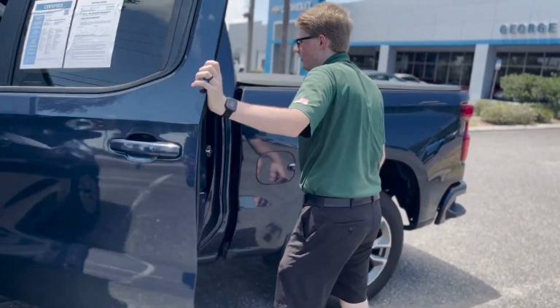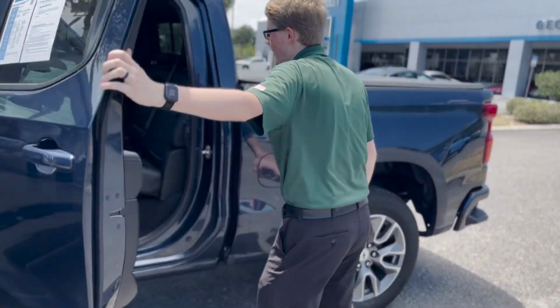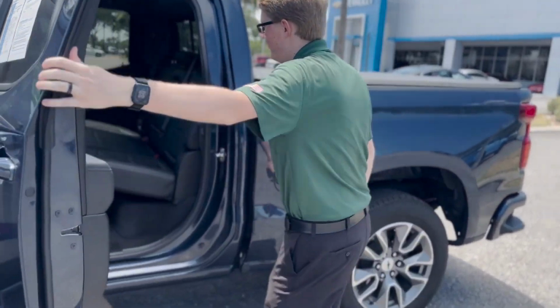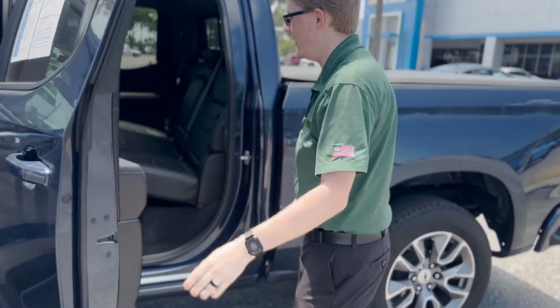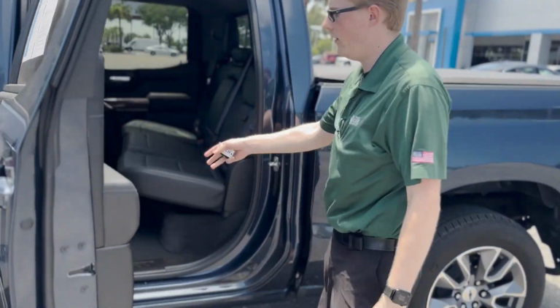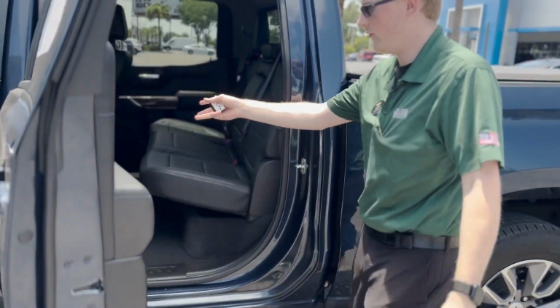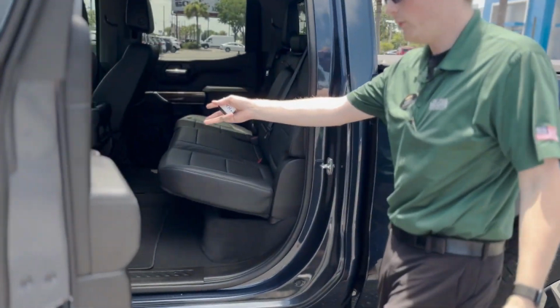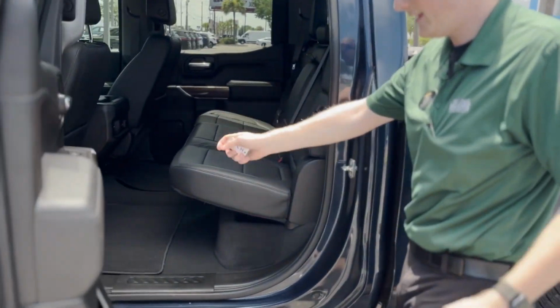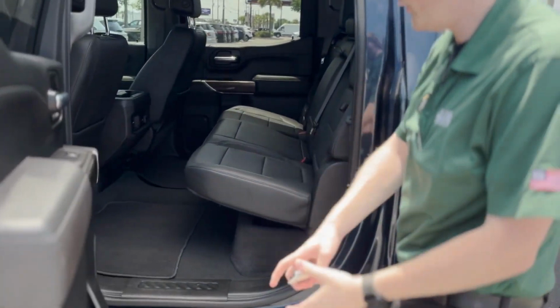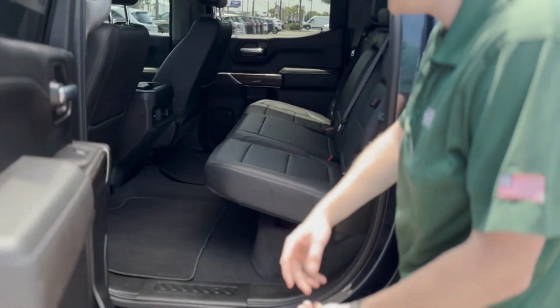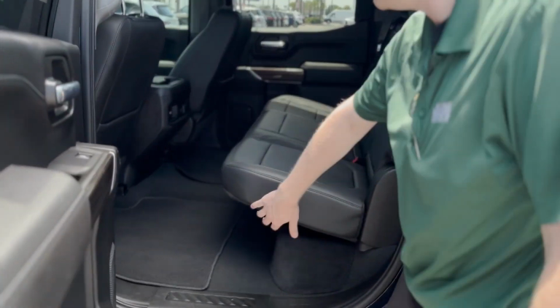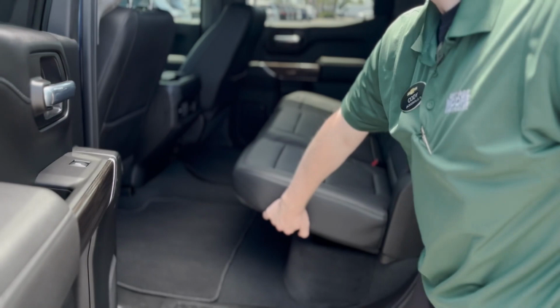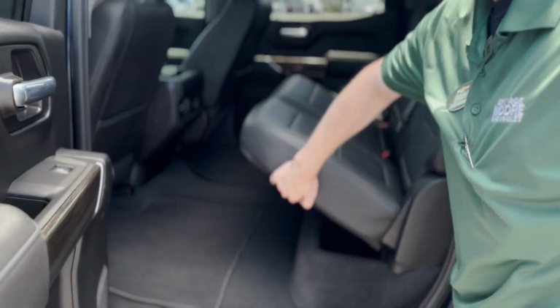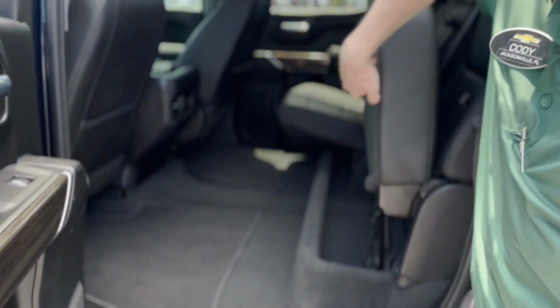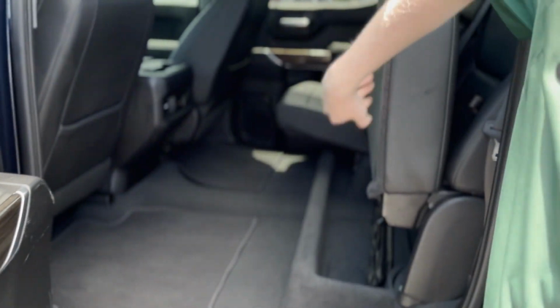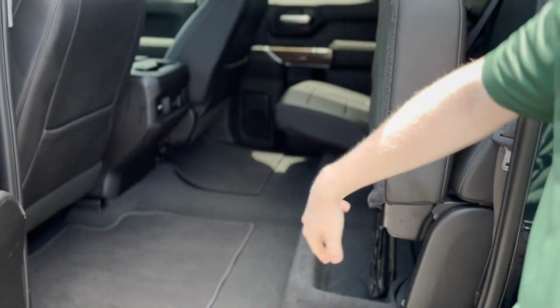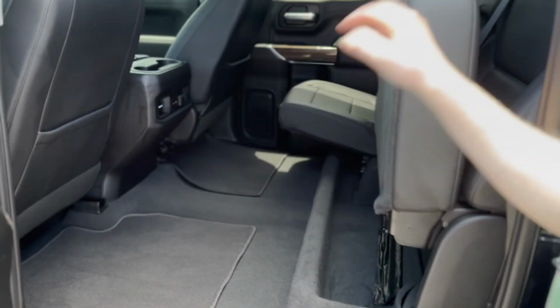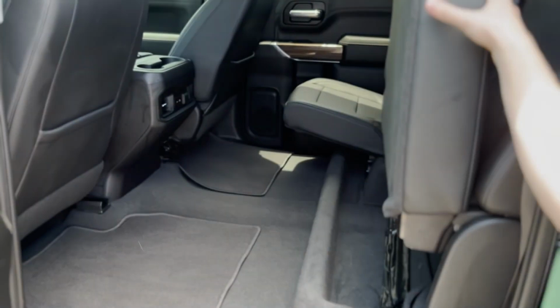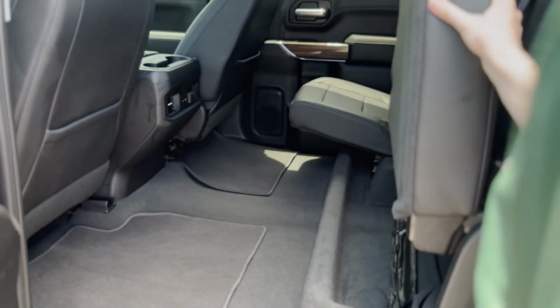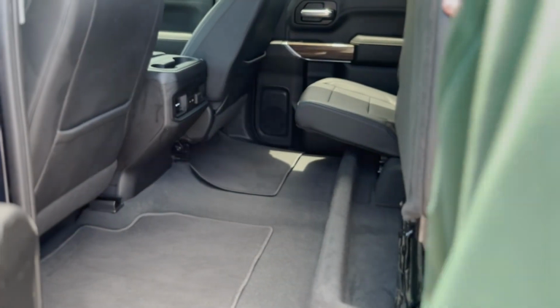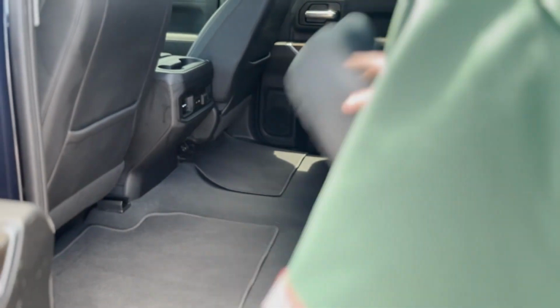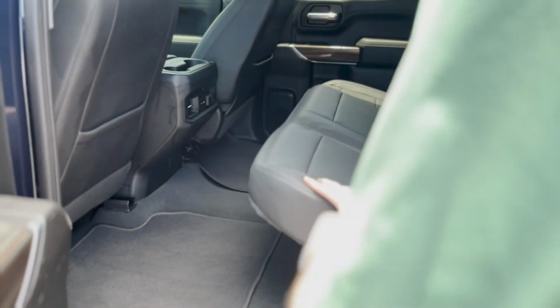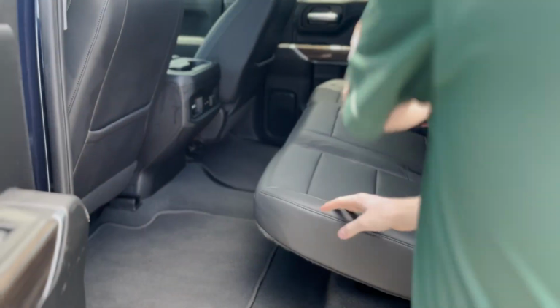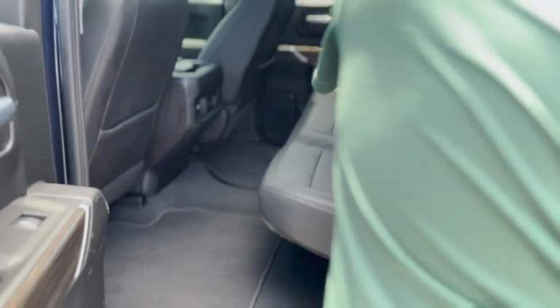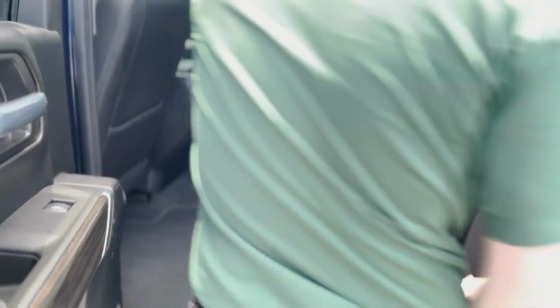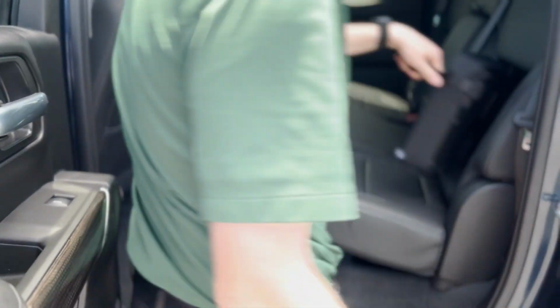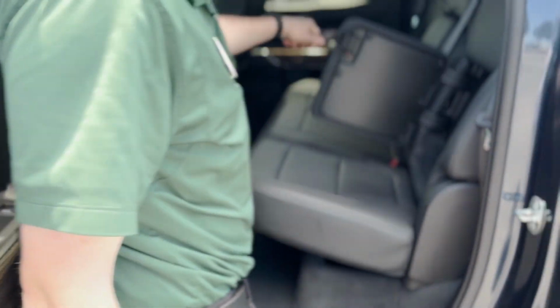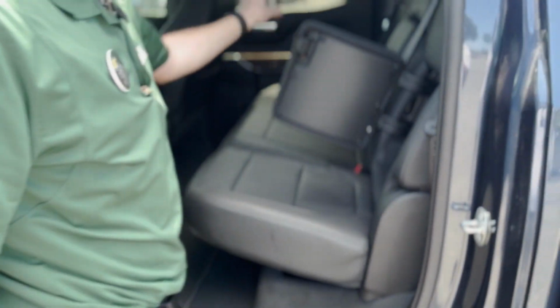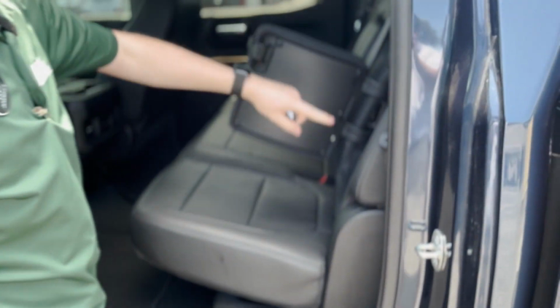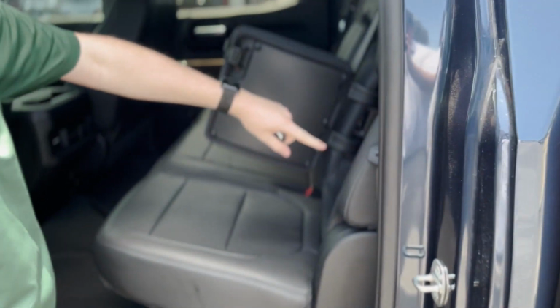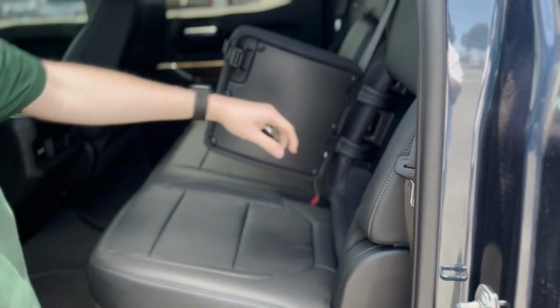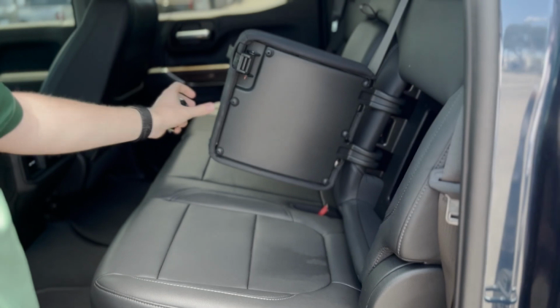You do have plenty of room in the rear seat. These seats fold up with storage underneath and additional storage inside of the seat.